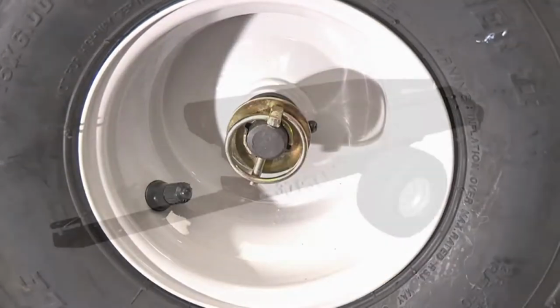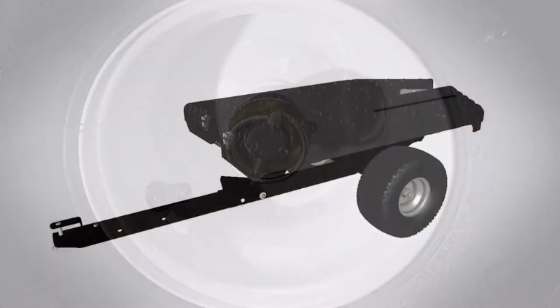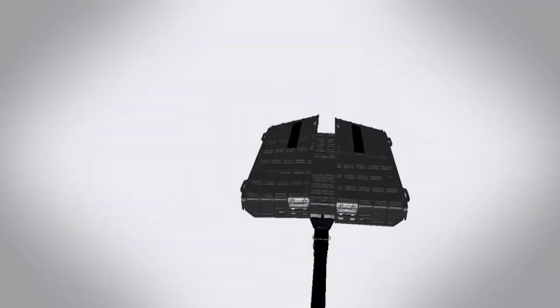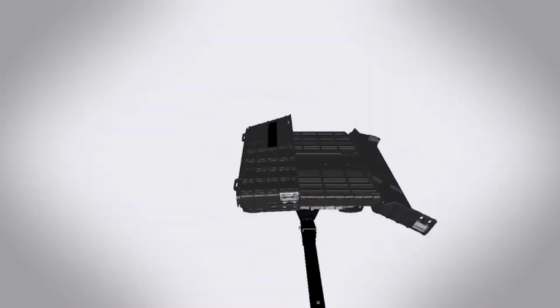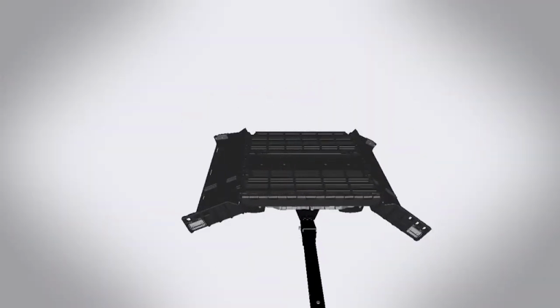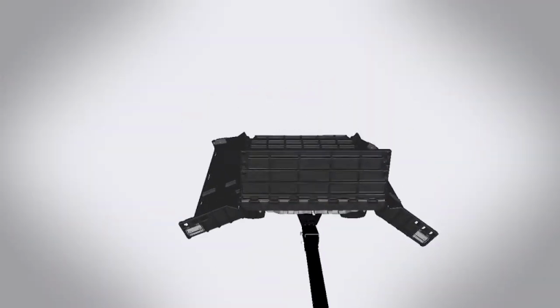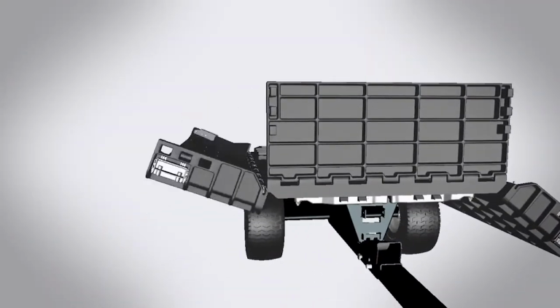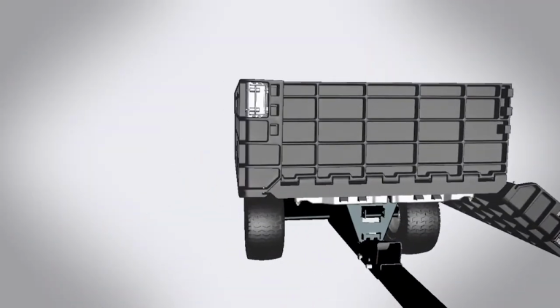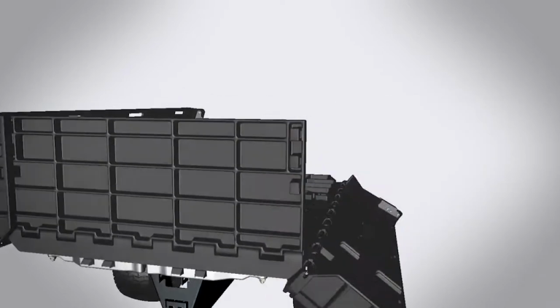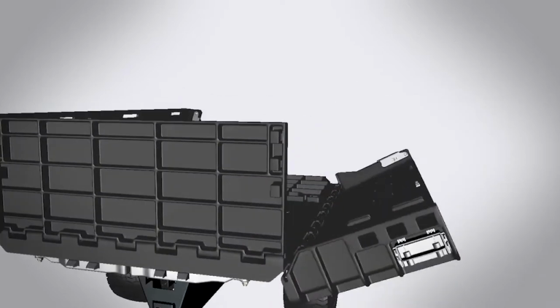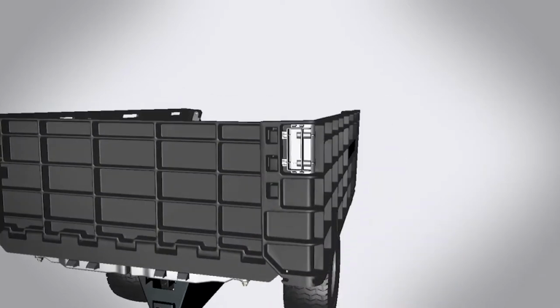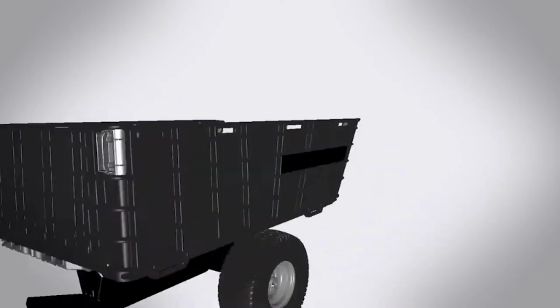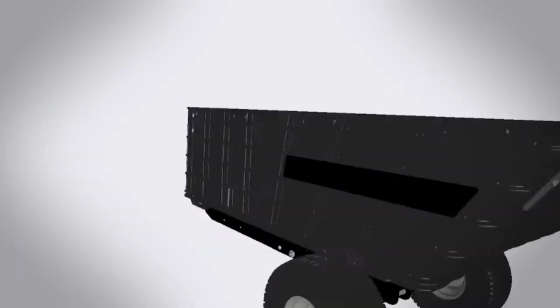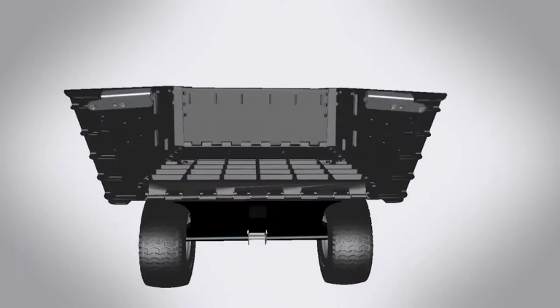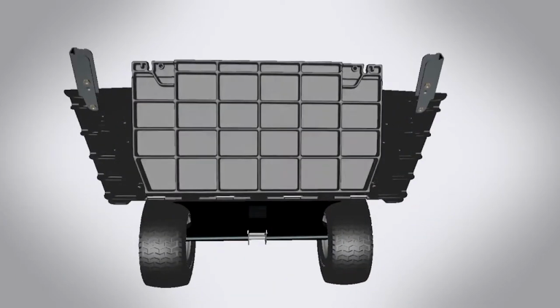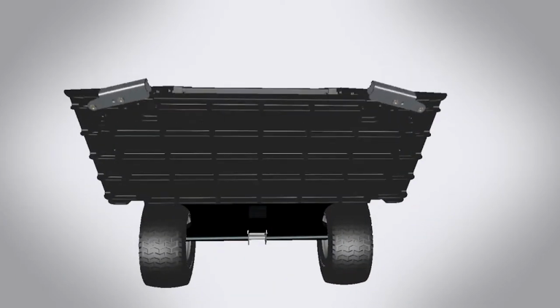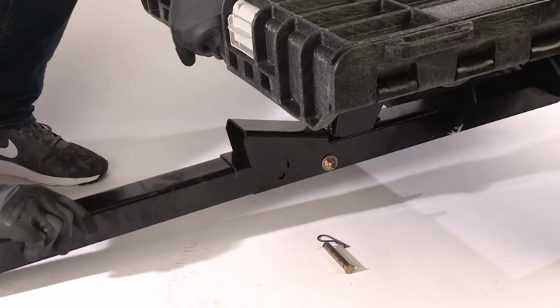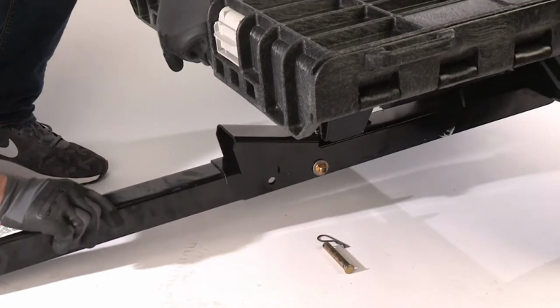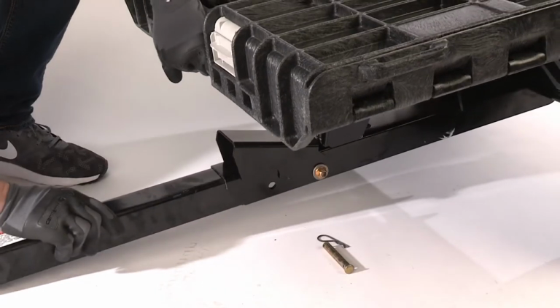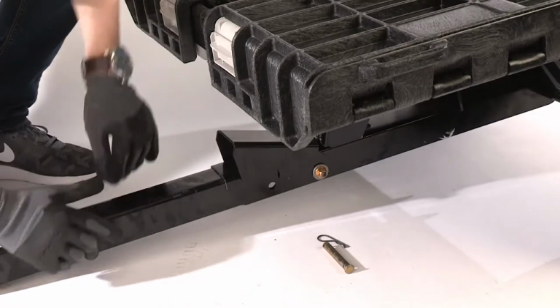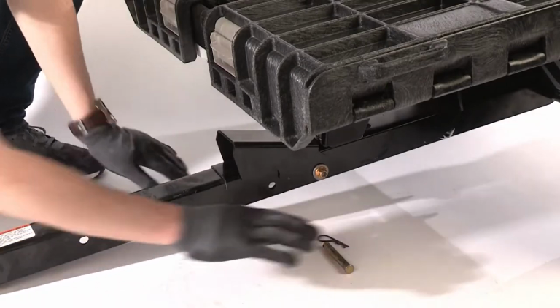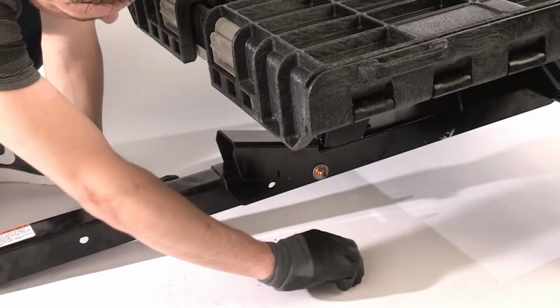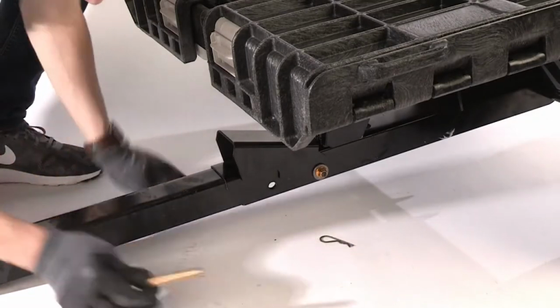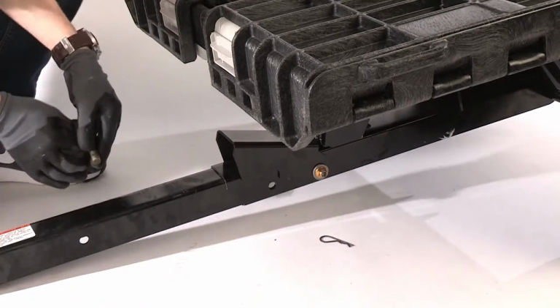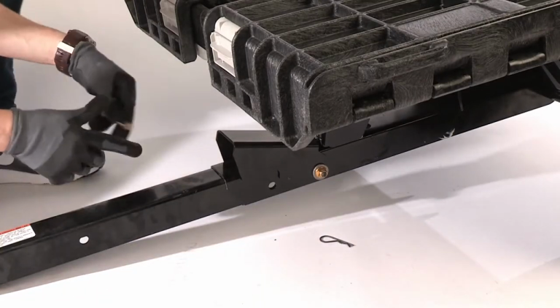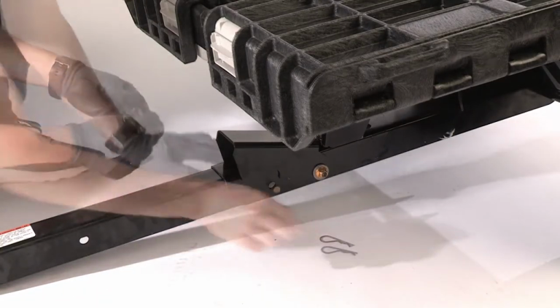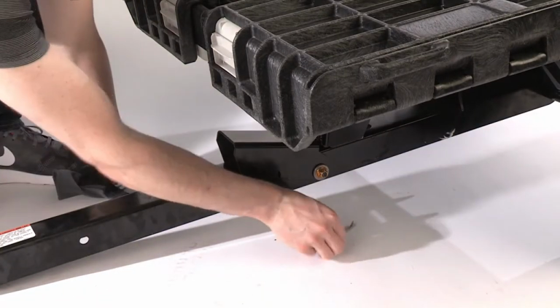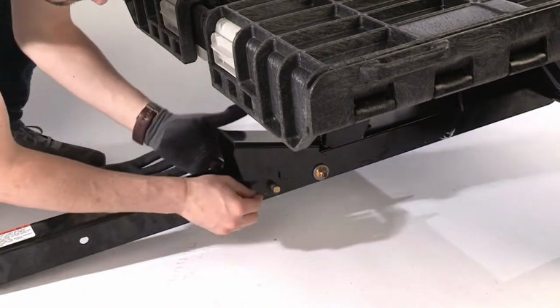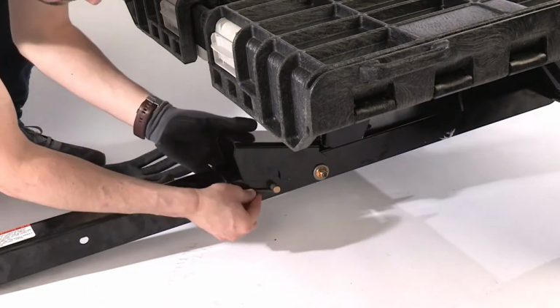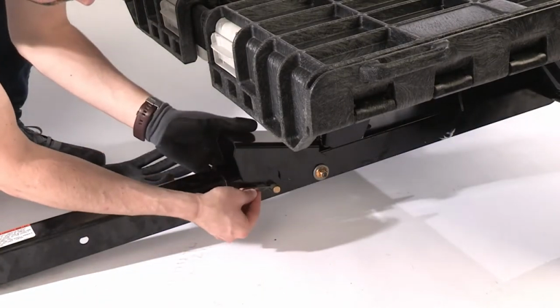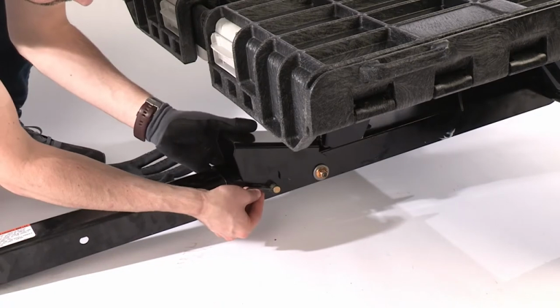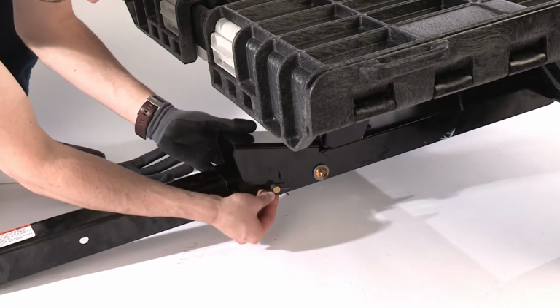Your Easy Stow Hauler uniquely folds out unlike any other cart, and all that is left to do is to add the tongue hitch. Slide the hitch beneath the pedal release until it's firmly set in place and the rear holes align. Insert the clevis pin and secure it with a cotter pin.